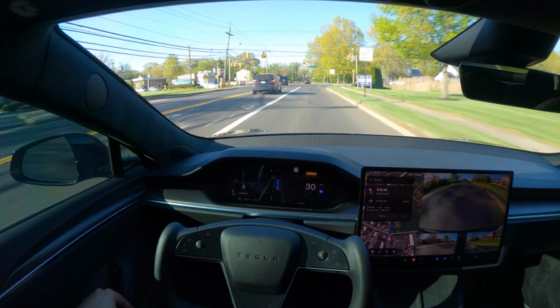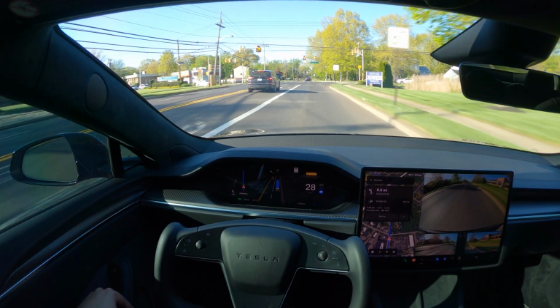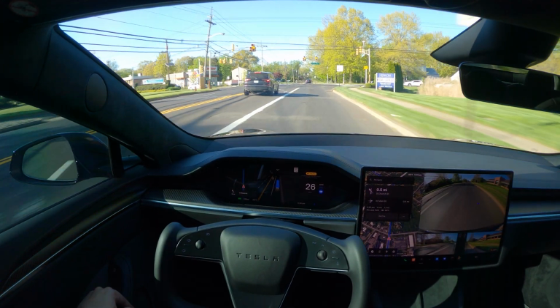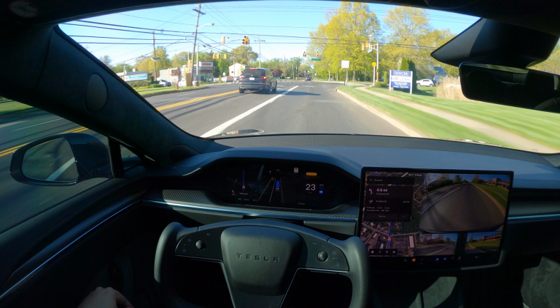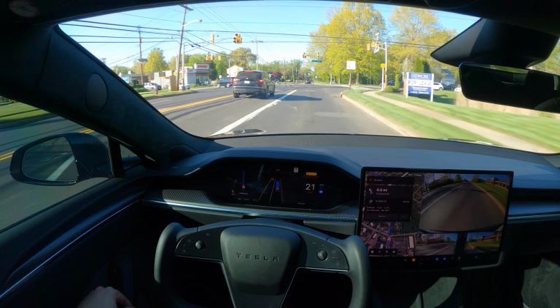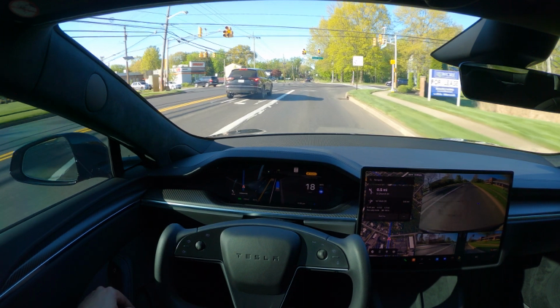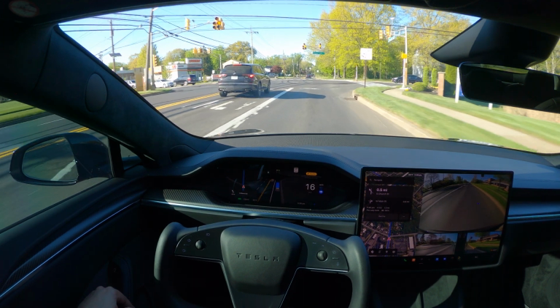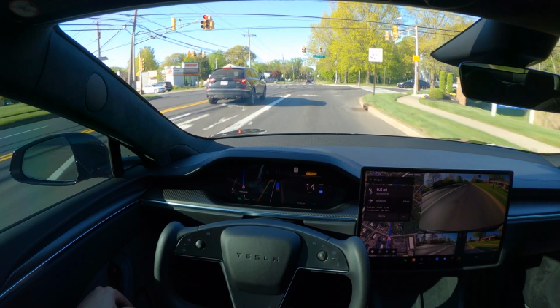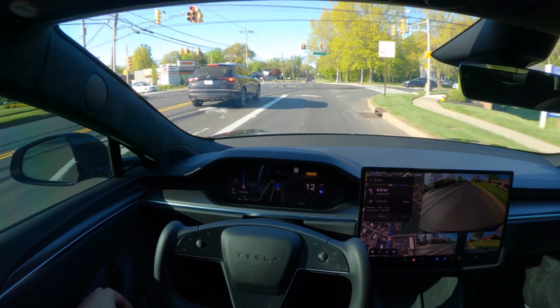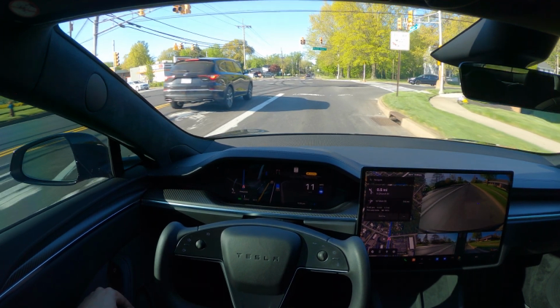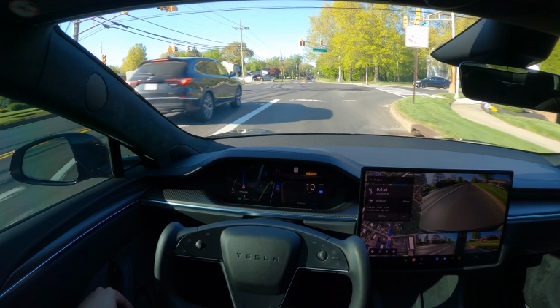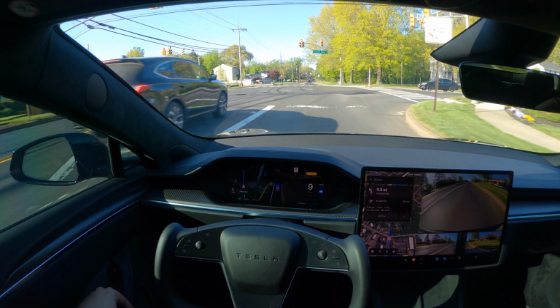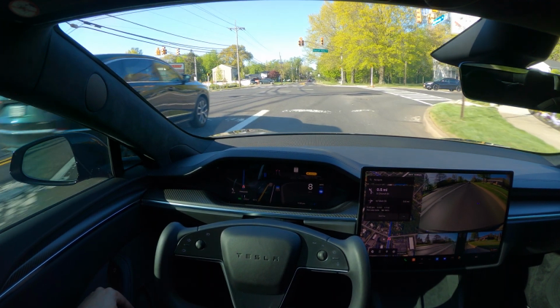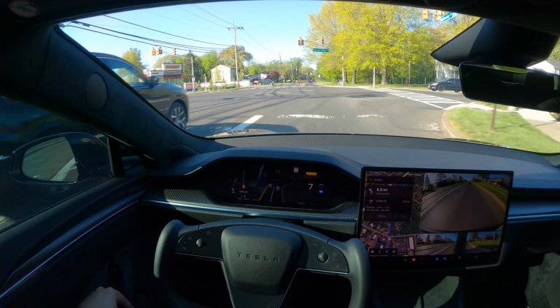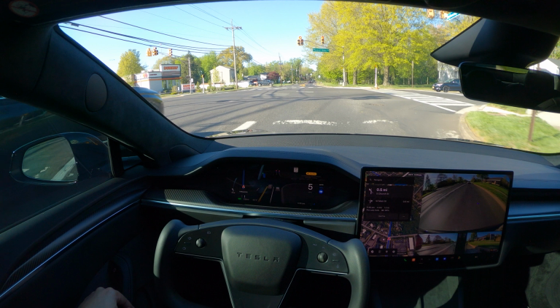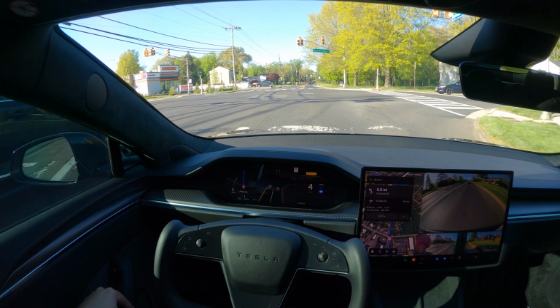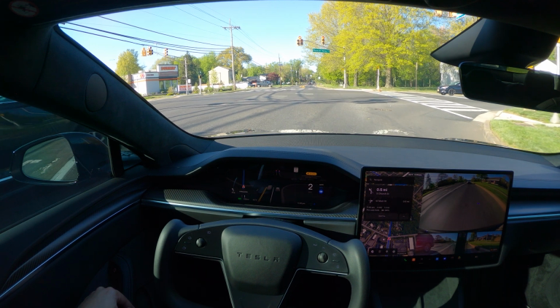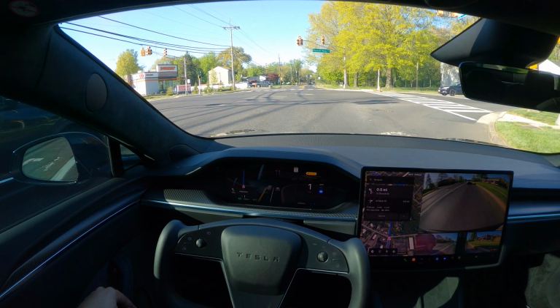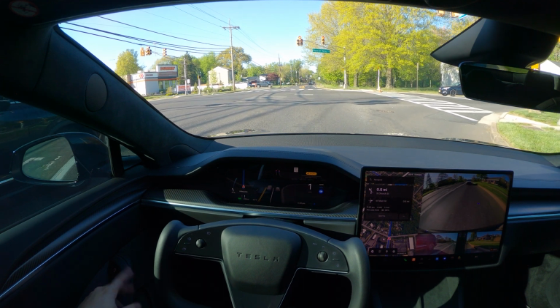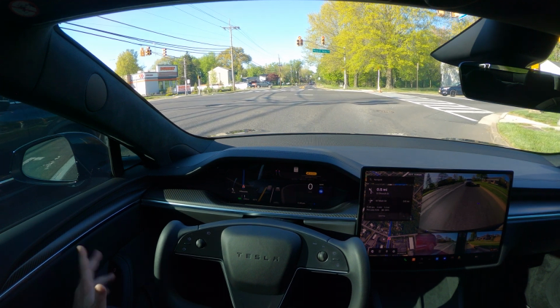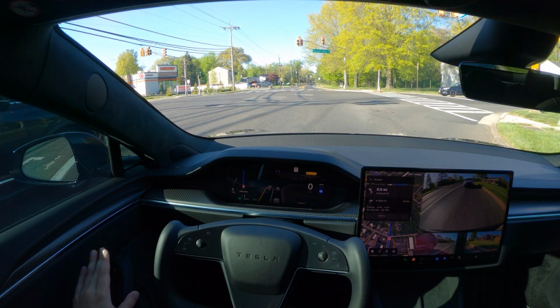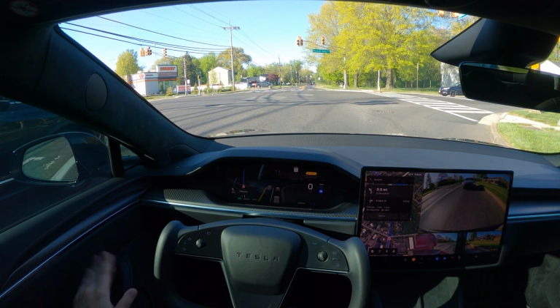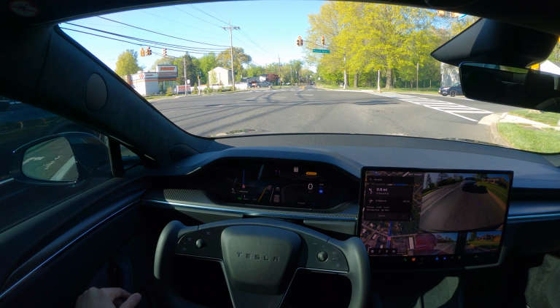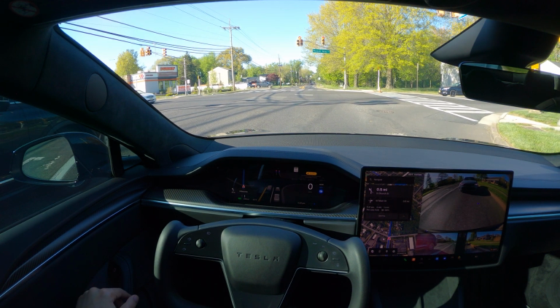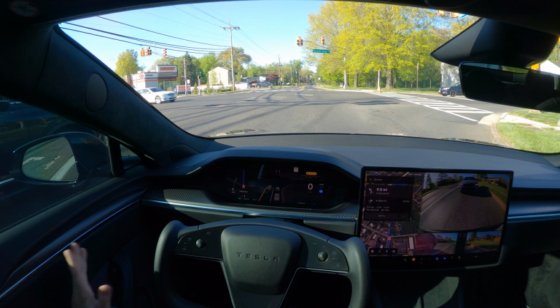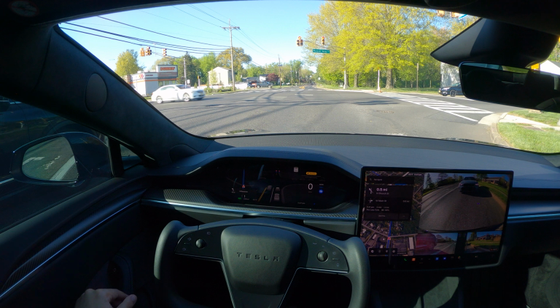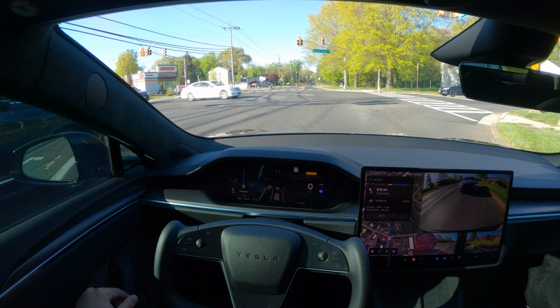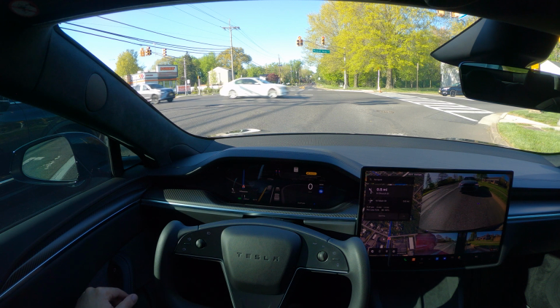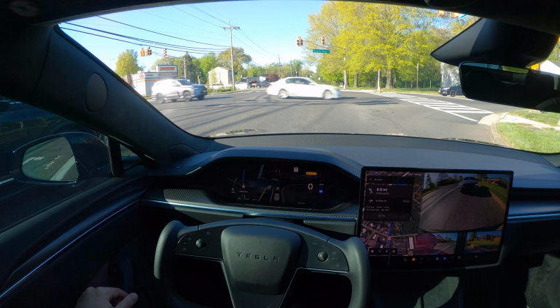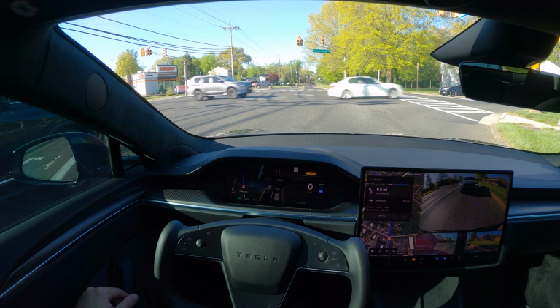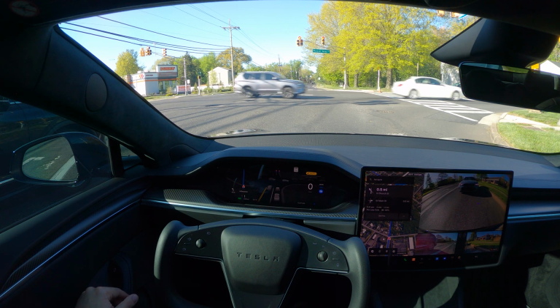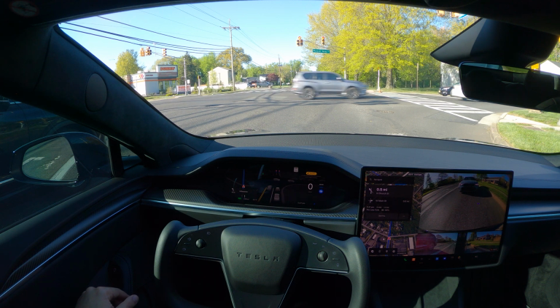The yellow light came and it stopped — perfectly. This is amazing. It just stopped very slowly; like, normally I would stop the same way — gradually came to a stop. Perfect.